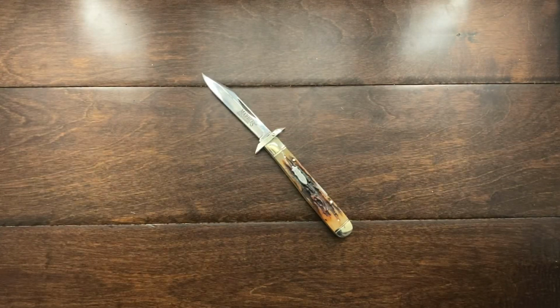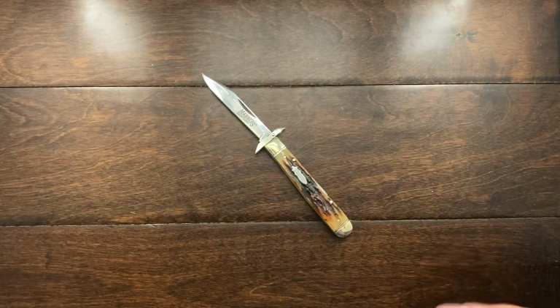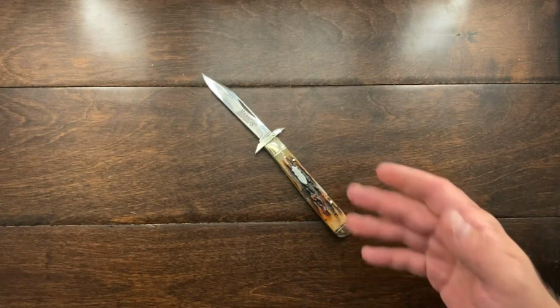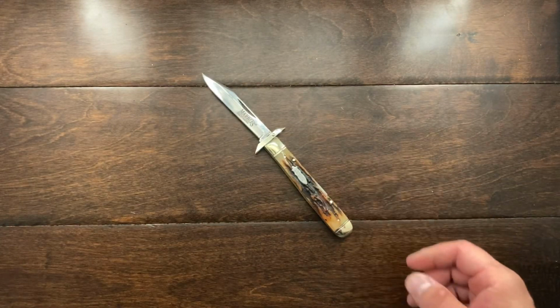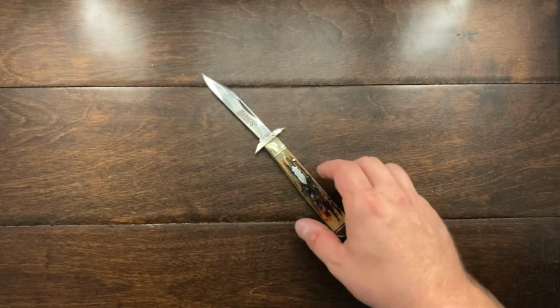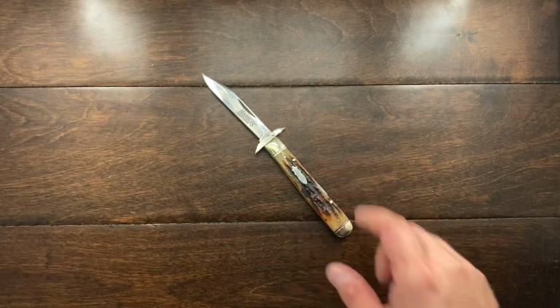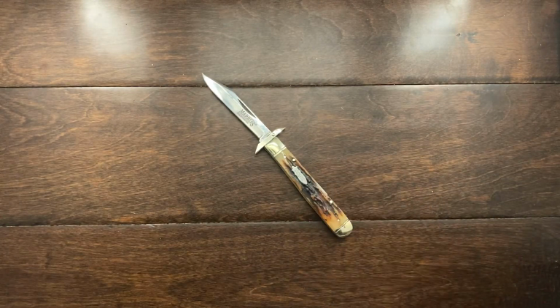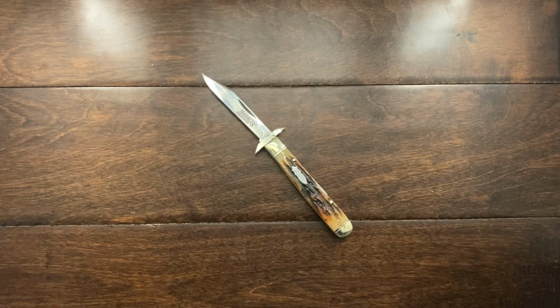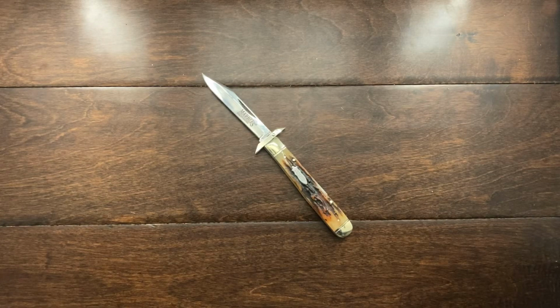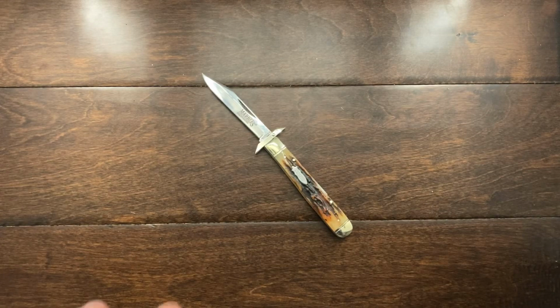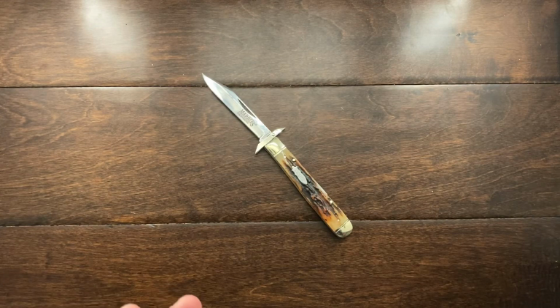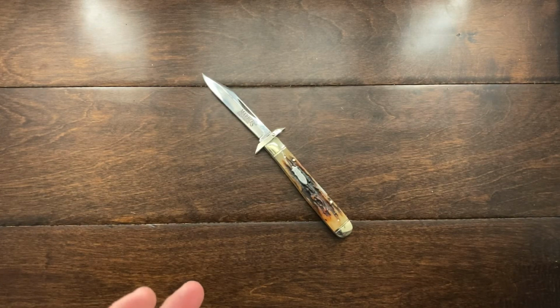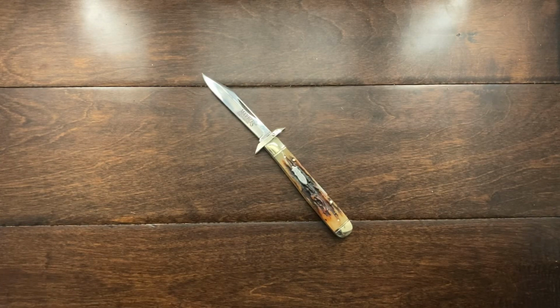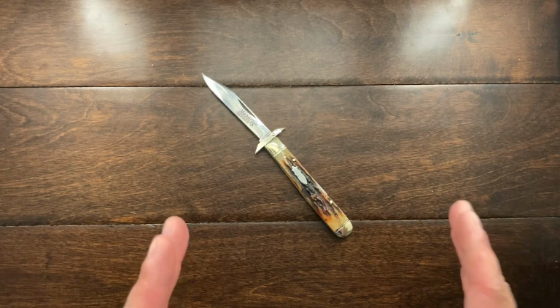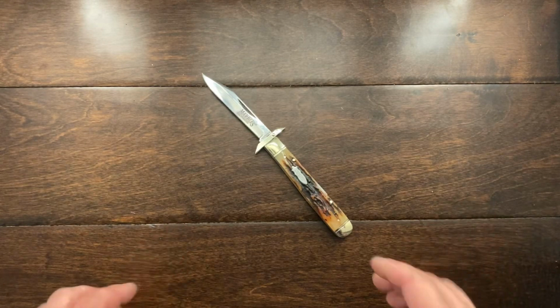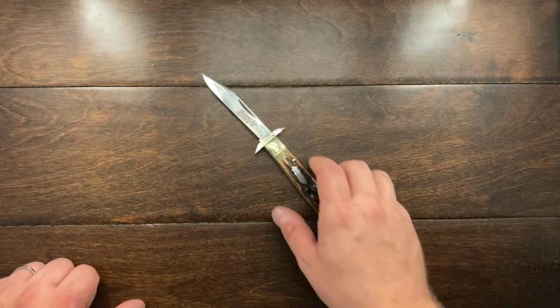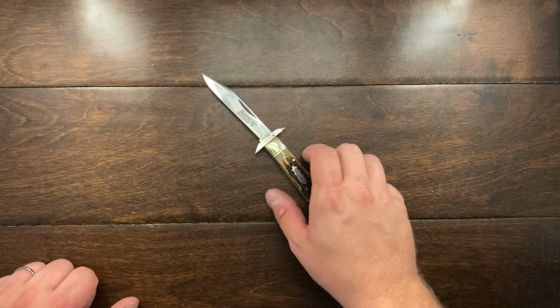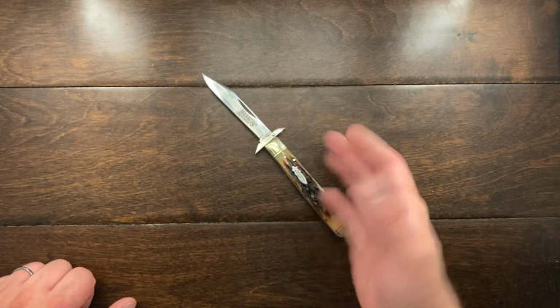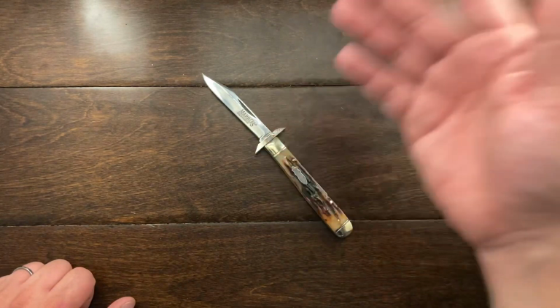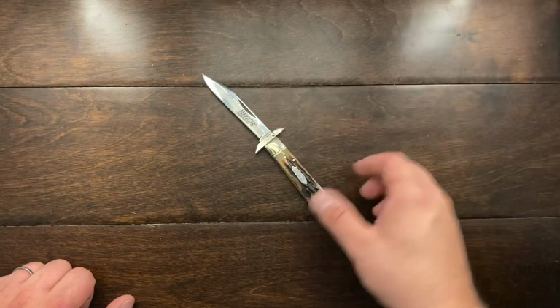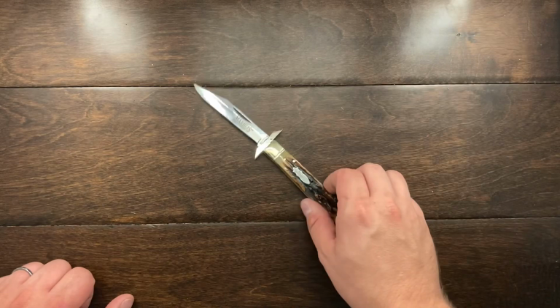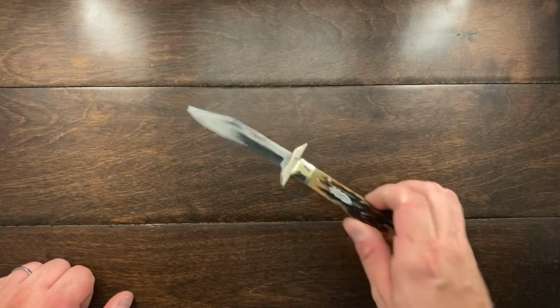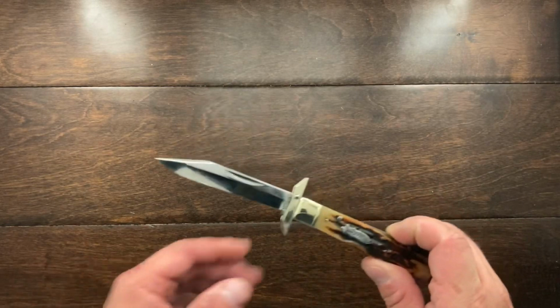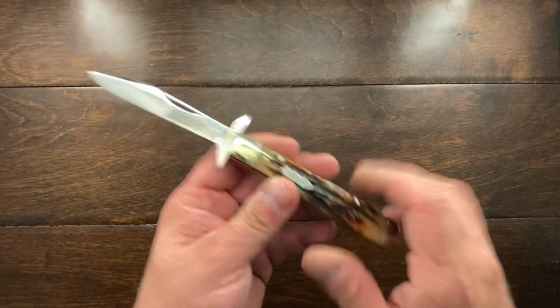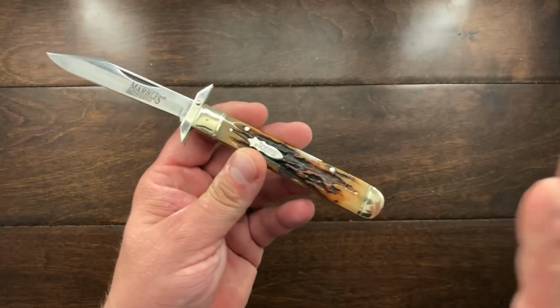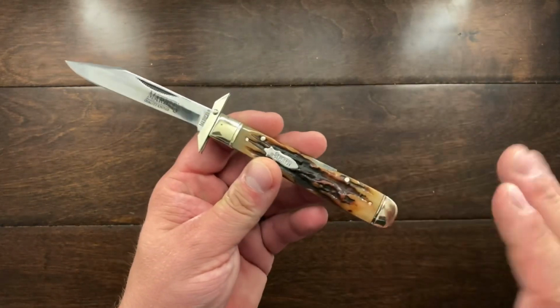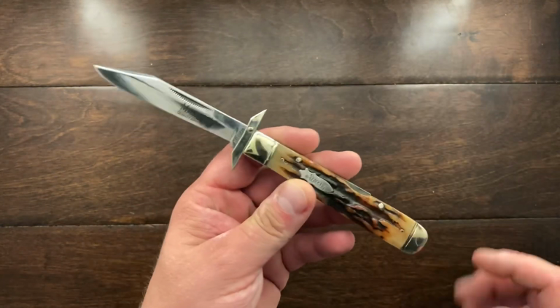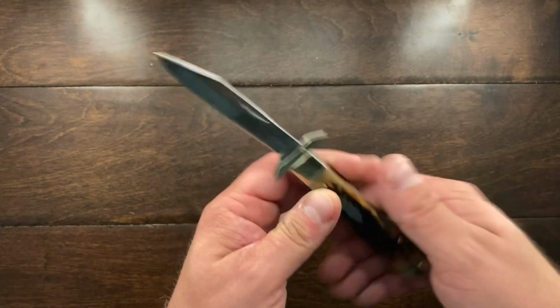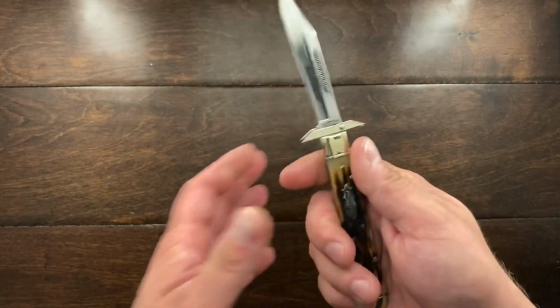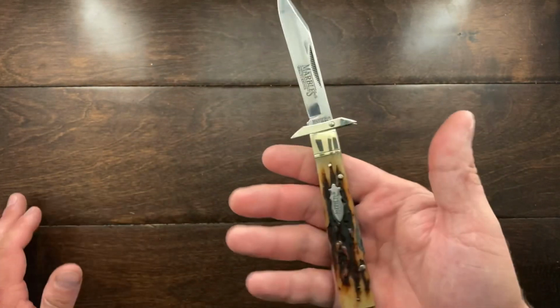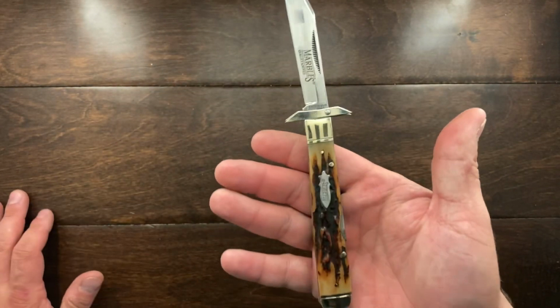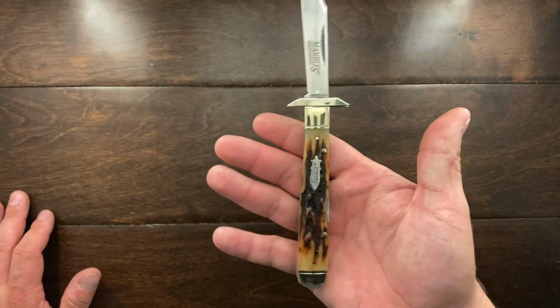I have sold it, but I wanted to get a quick review out on it because I don't plan on buying another one of these — not because it's a bad knife, just I haven't had a good experience with it.